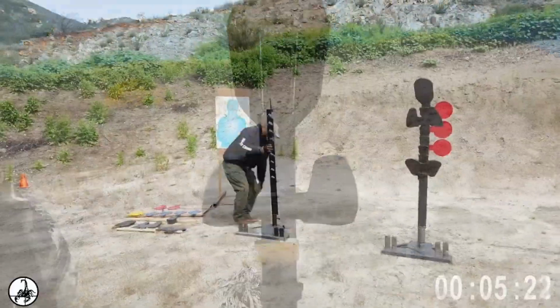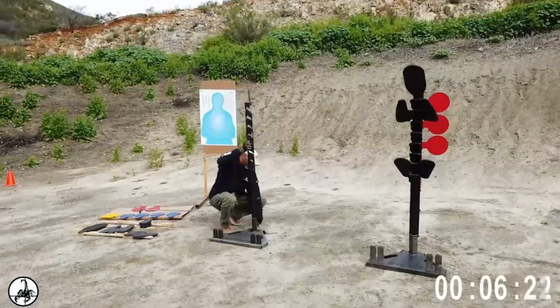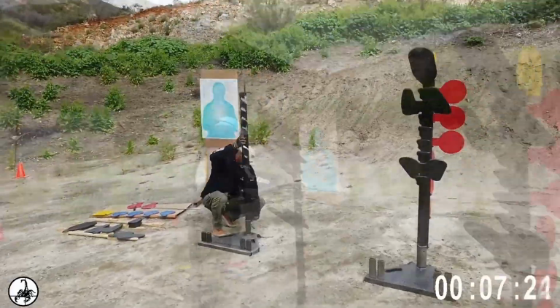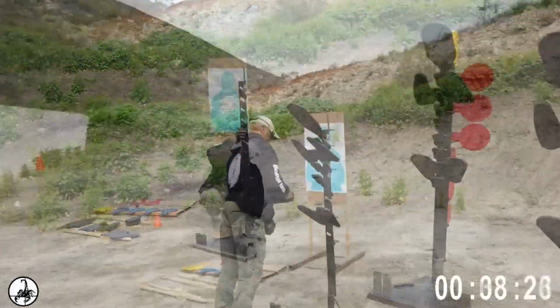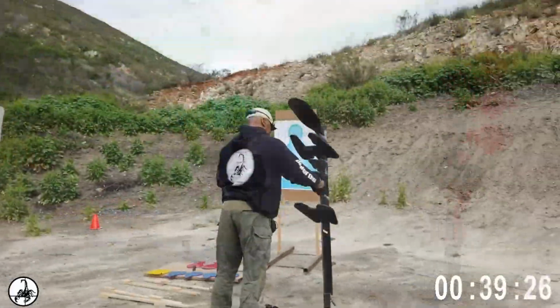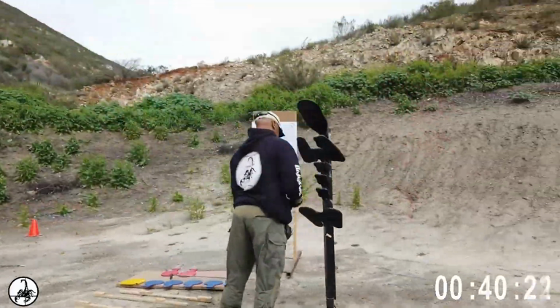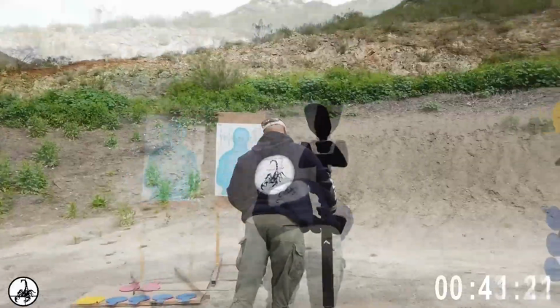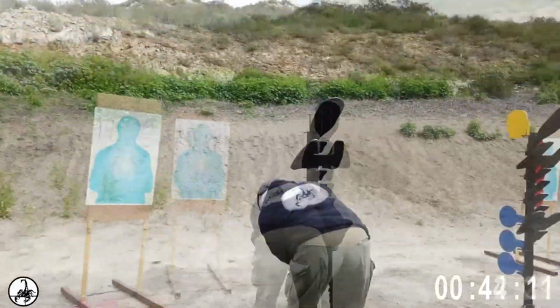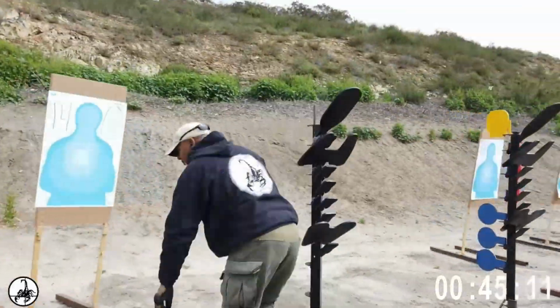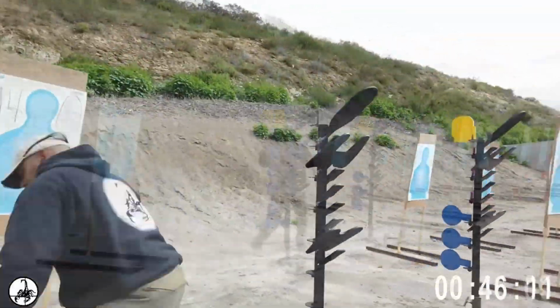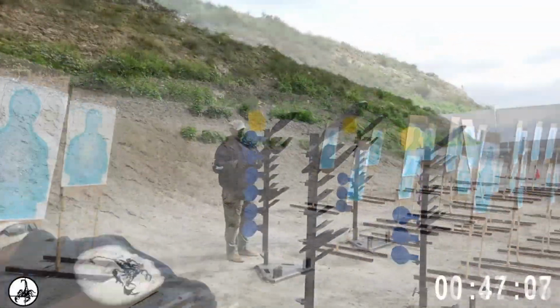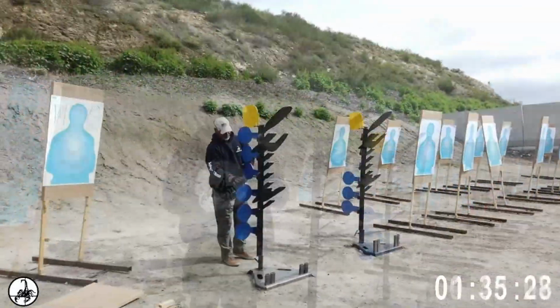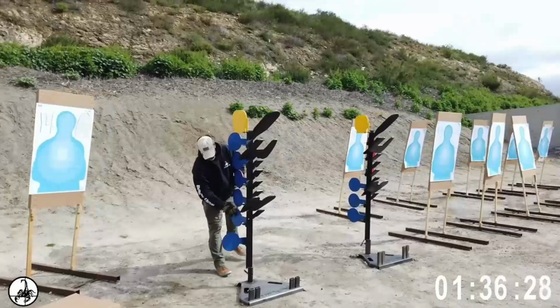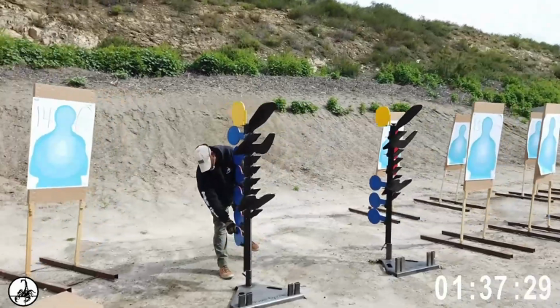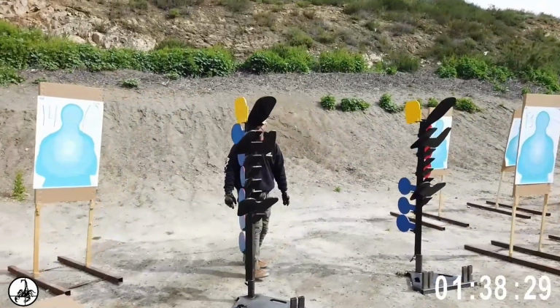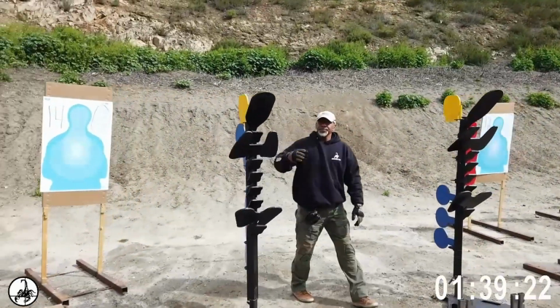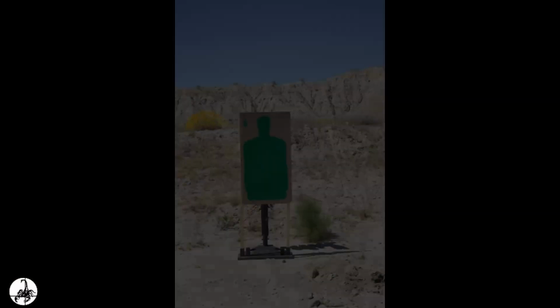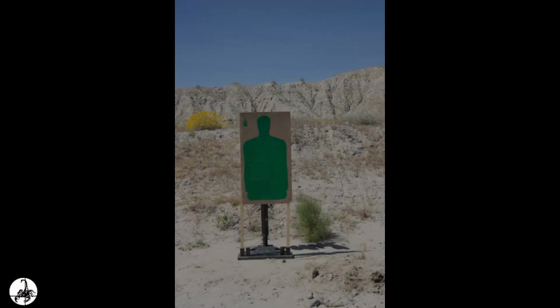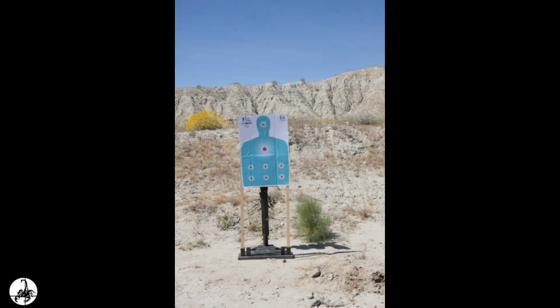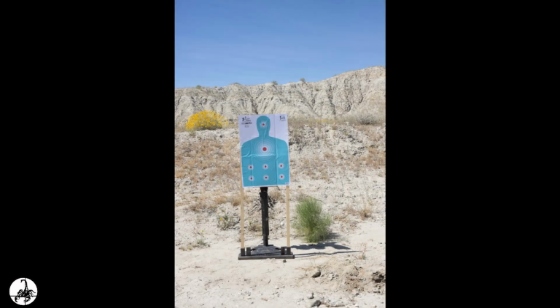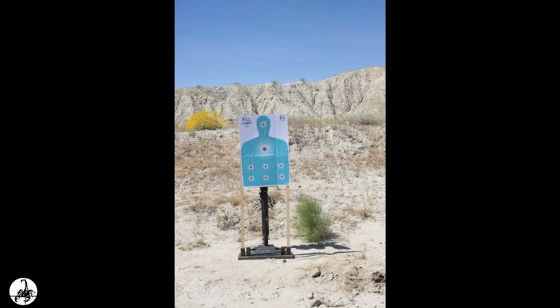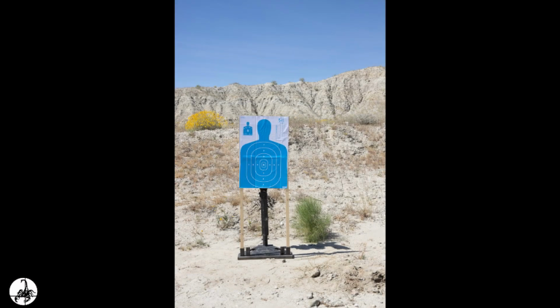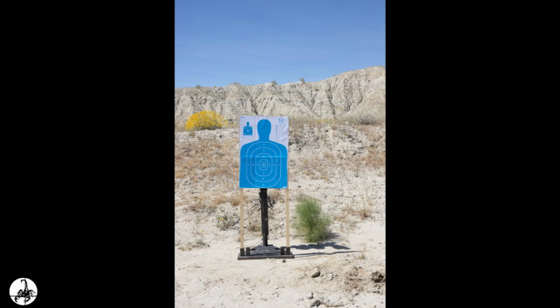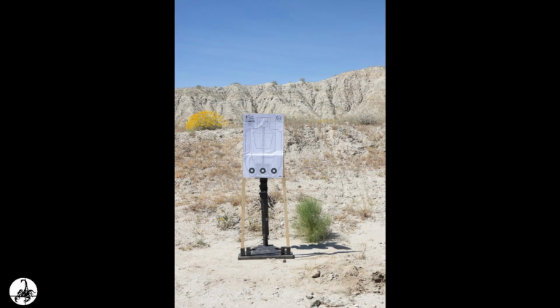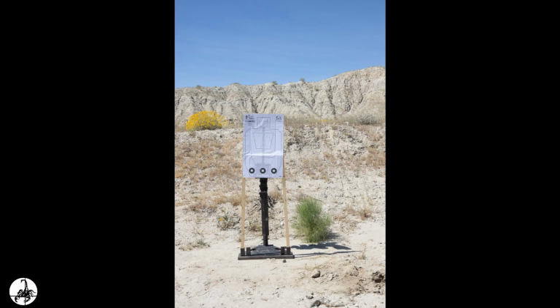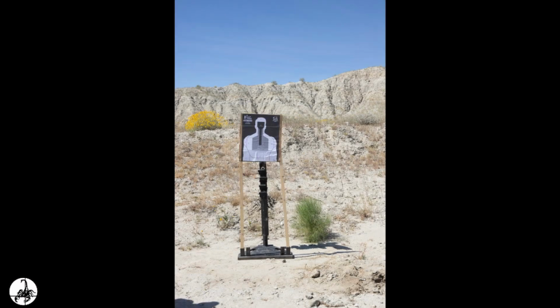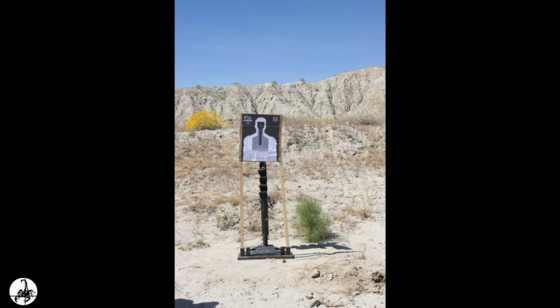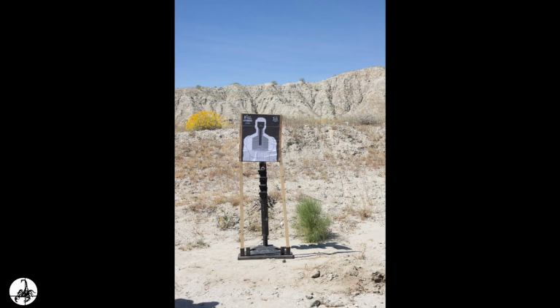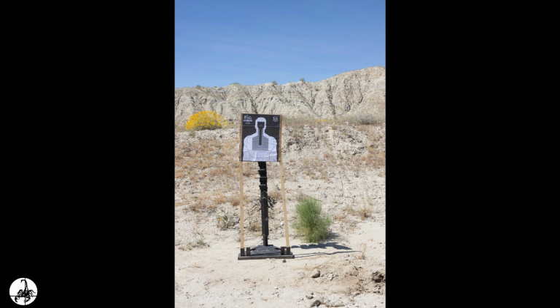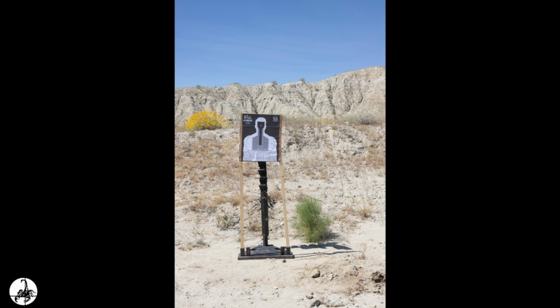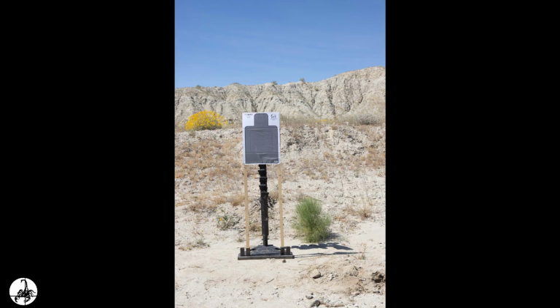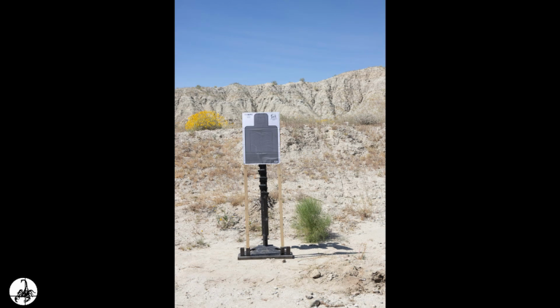Easy no-tool assembly. Simple slot design allows you to set the system up in under two minutes. The base features a 1x2 cutout for adding cardboard target stands in front of the Reaper targeting system.